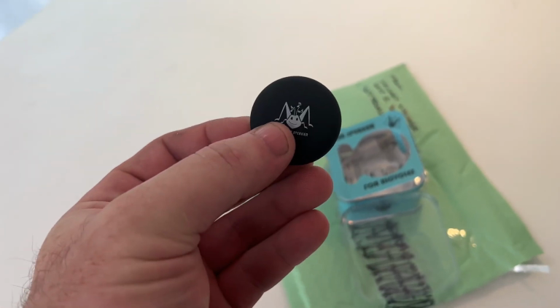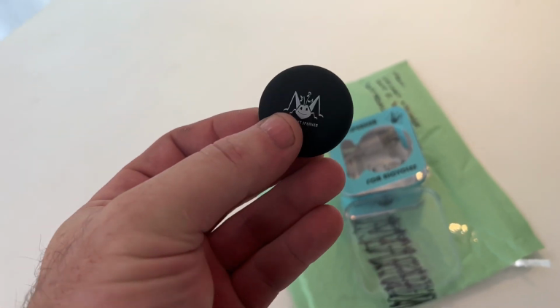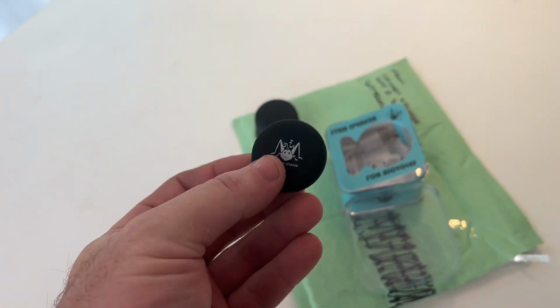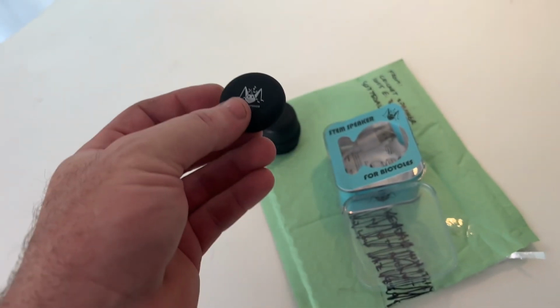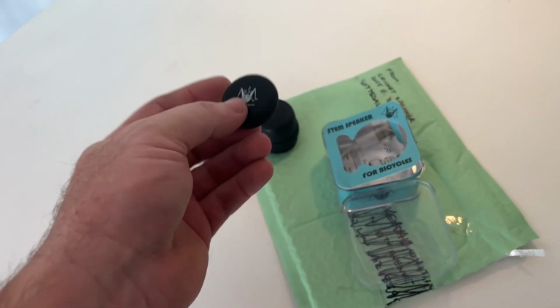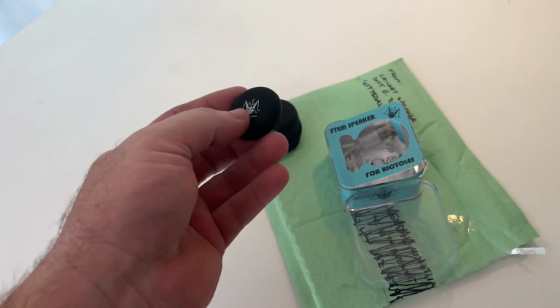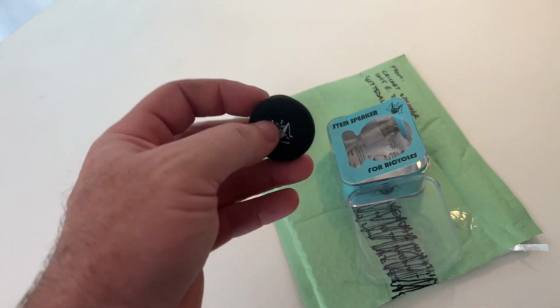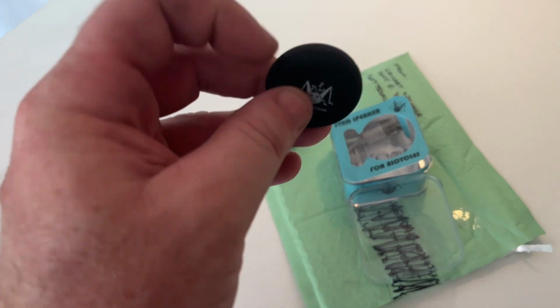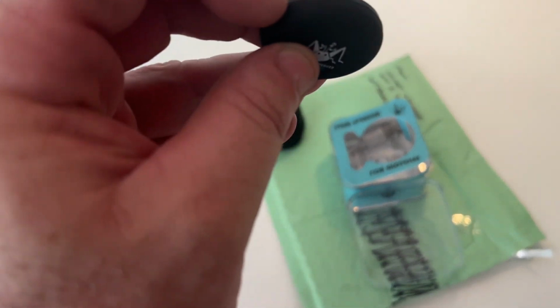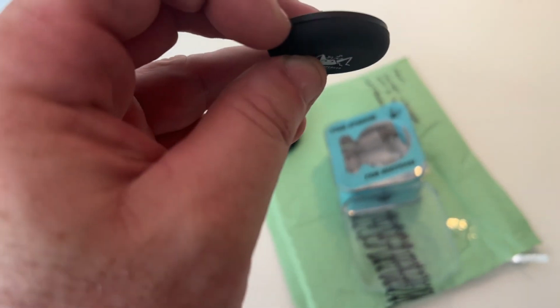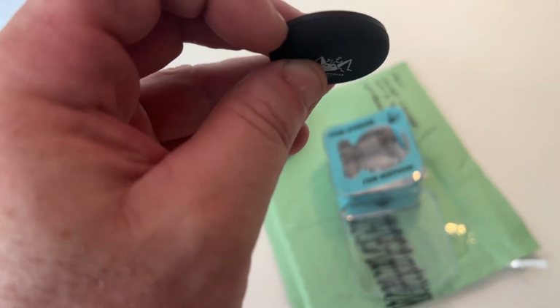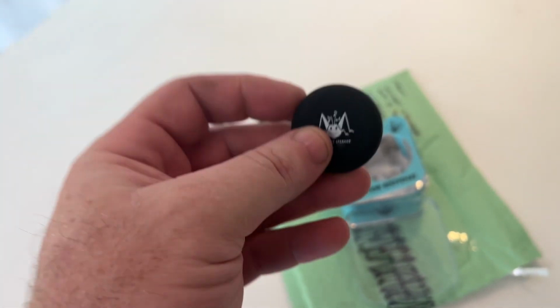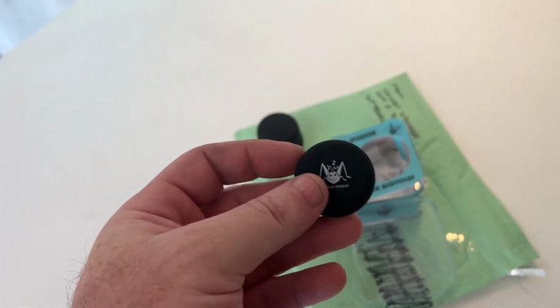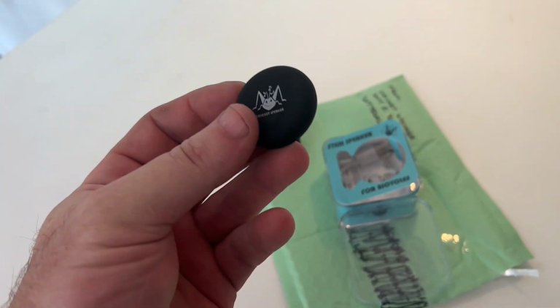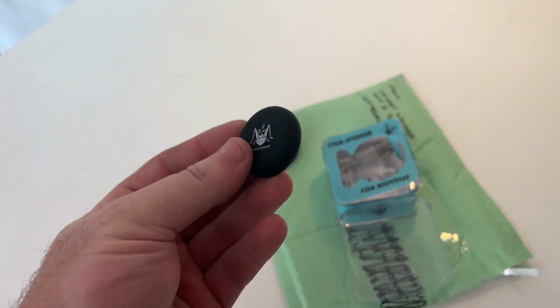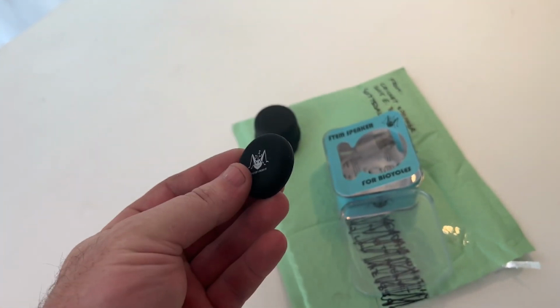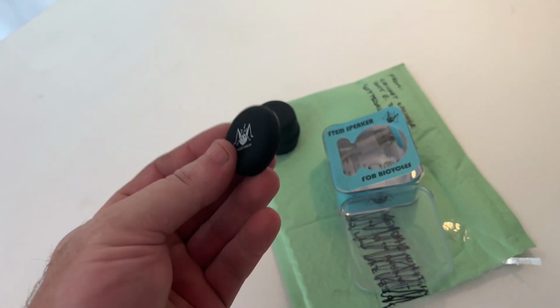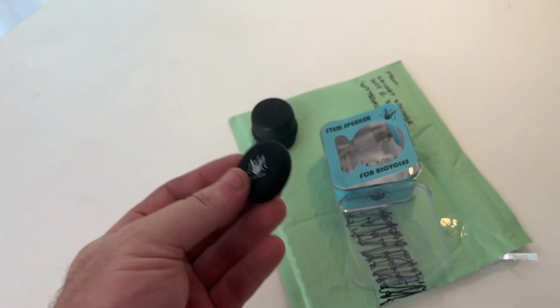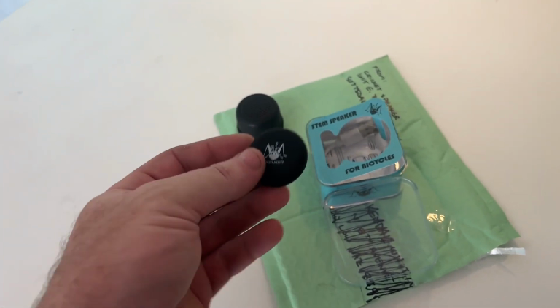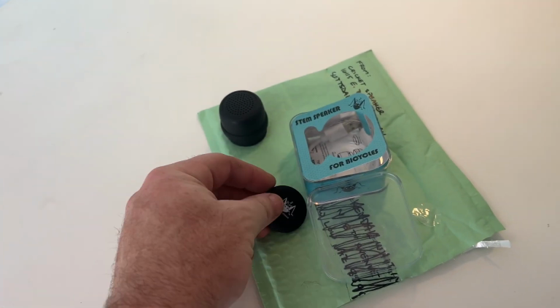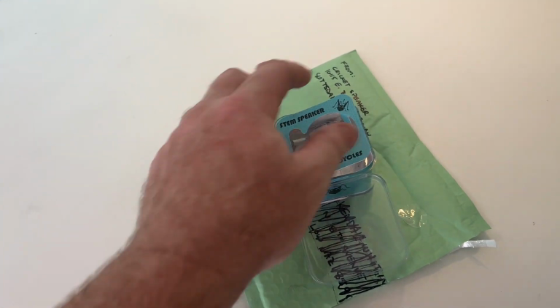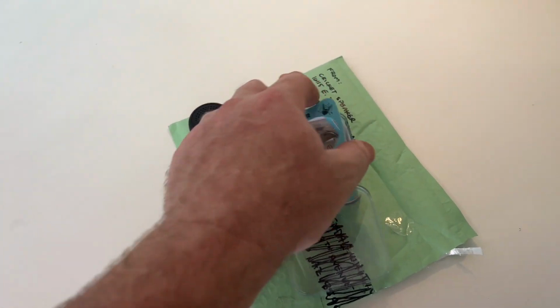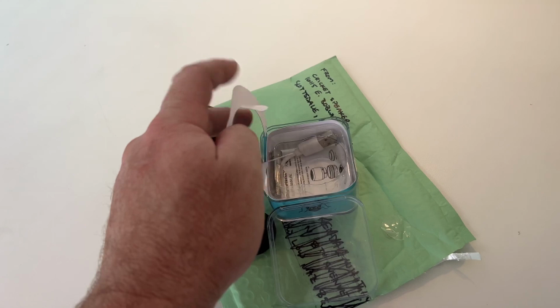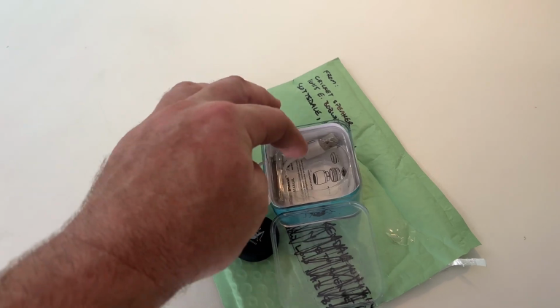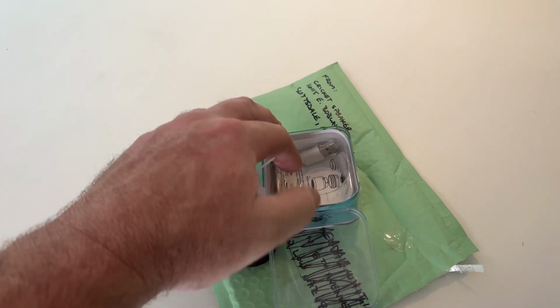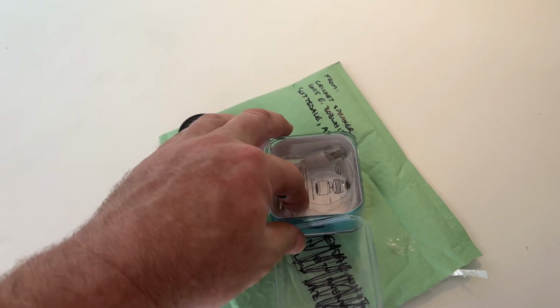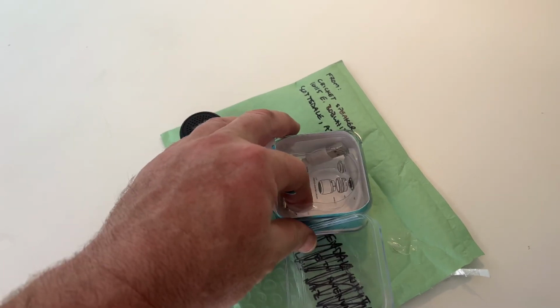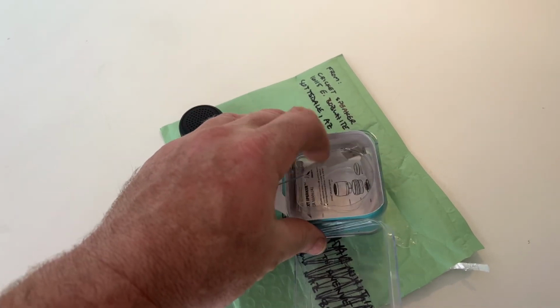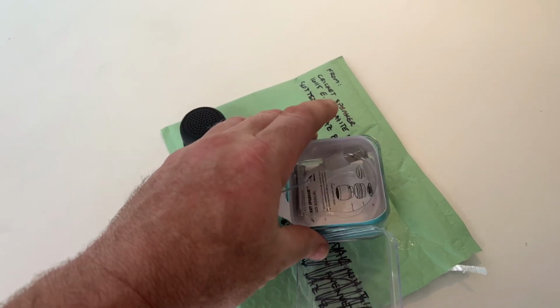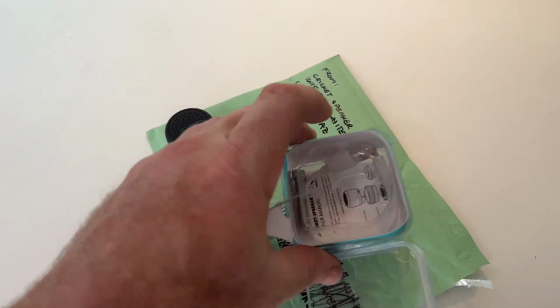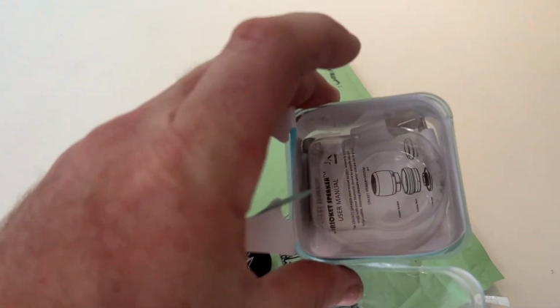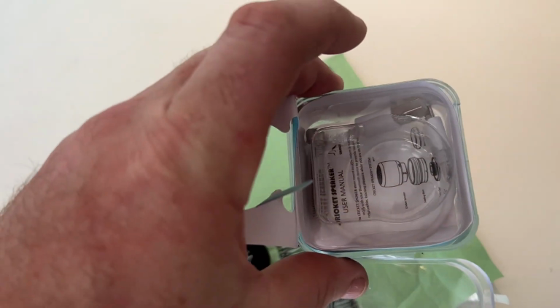We also have a cap, and I think this cap is what you use if you don't want the speaker on — it looks like it might just be a cover you put on in place. In the box we've got a little charger, a bolt, and some instructions.